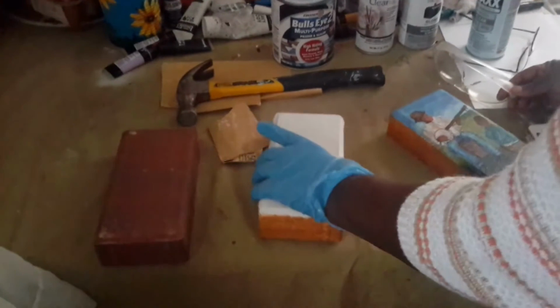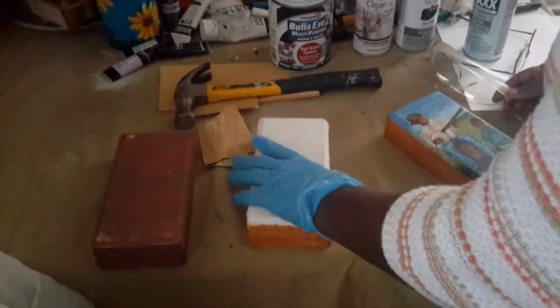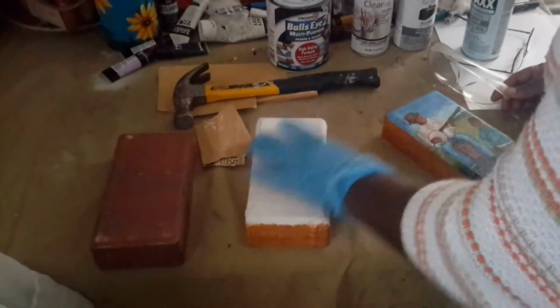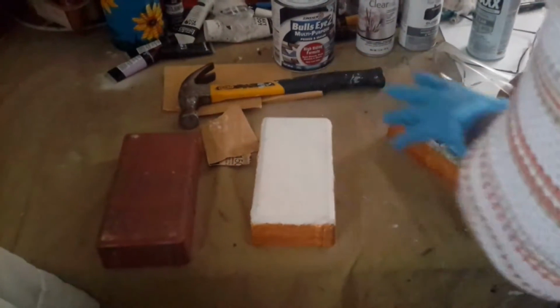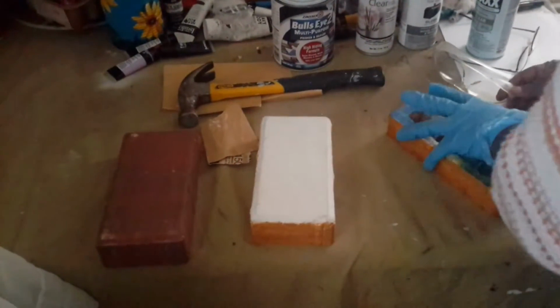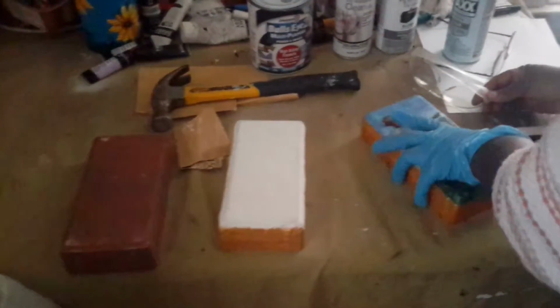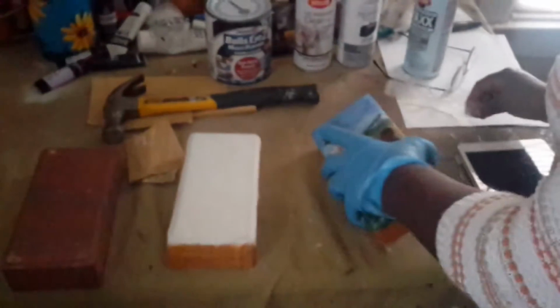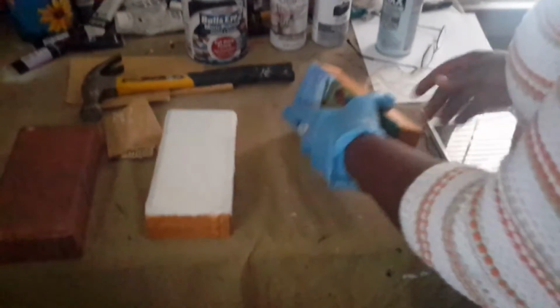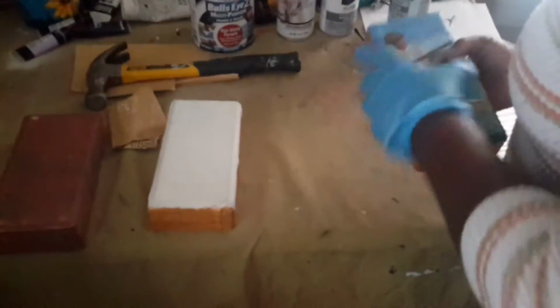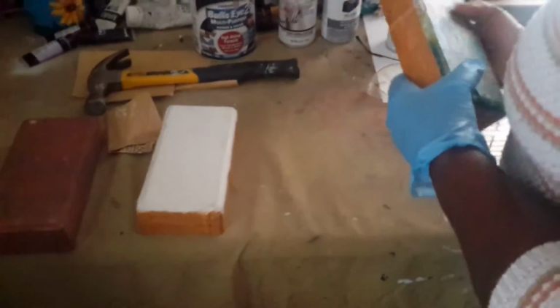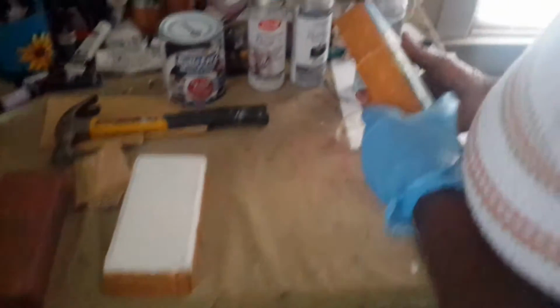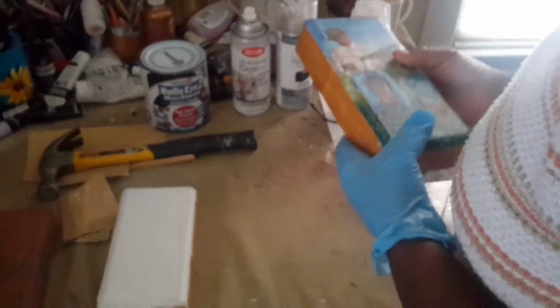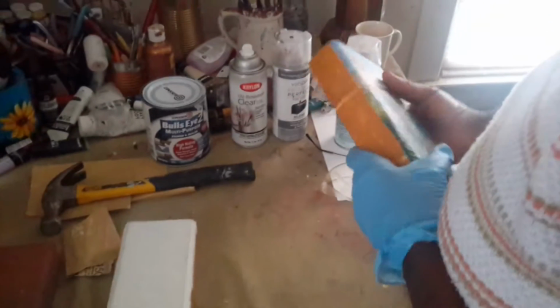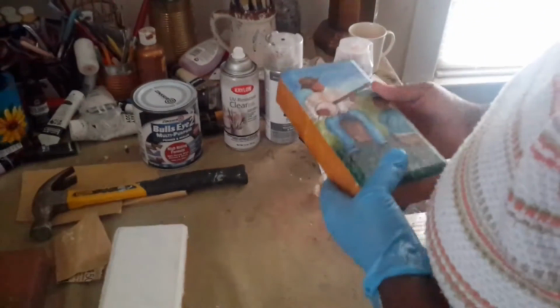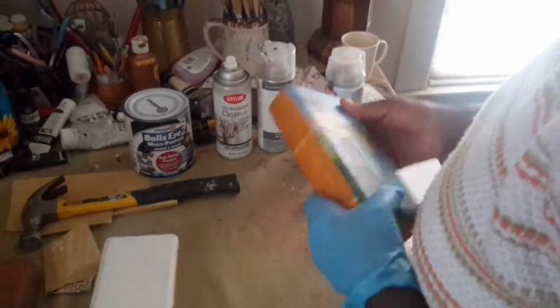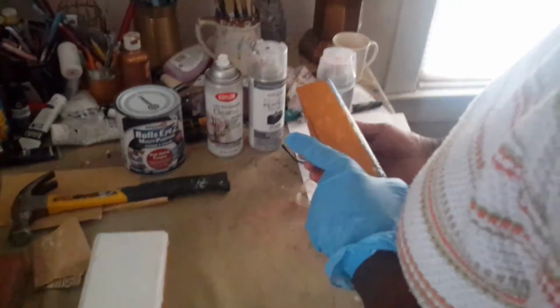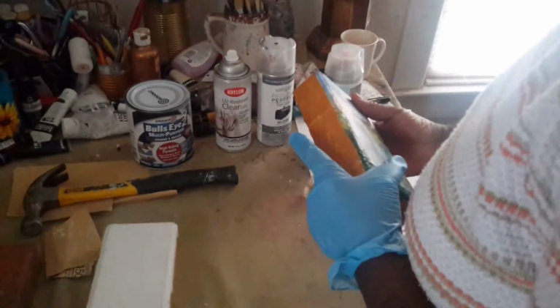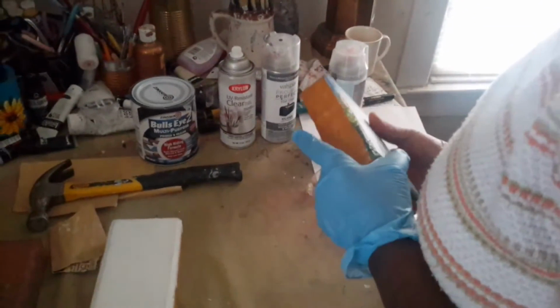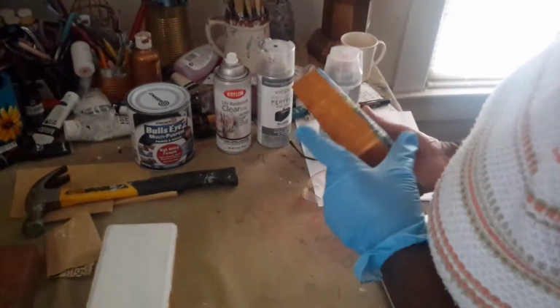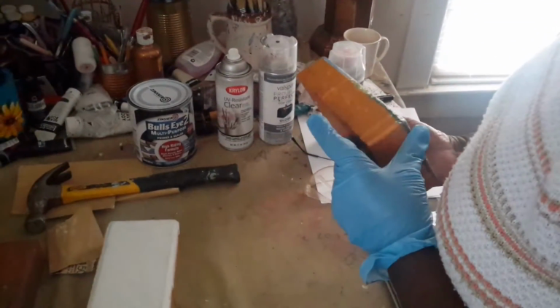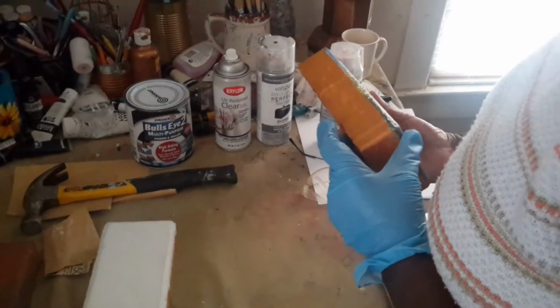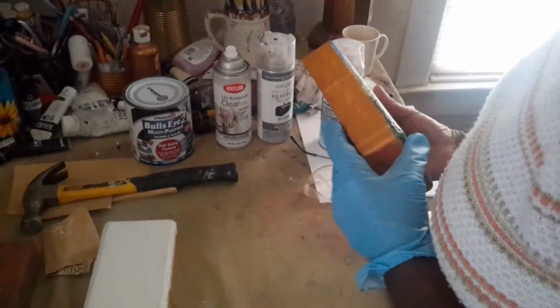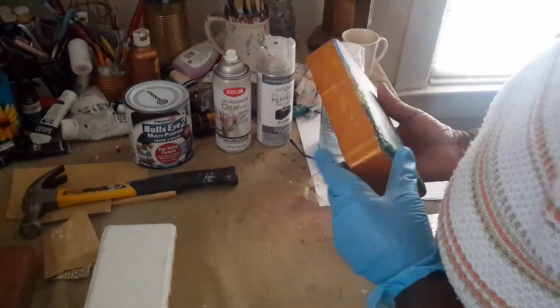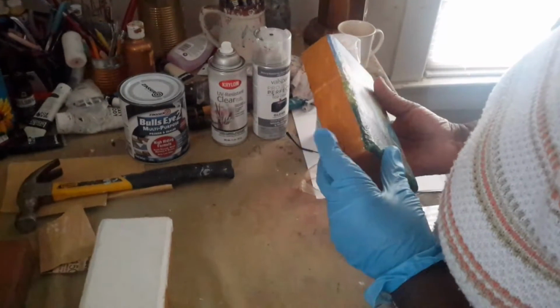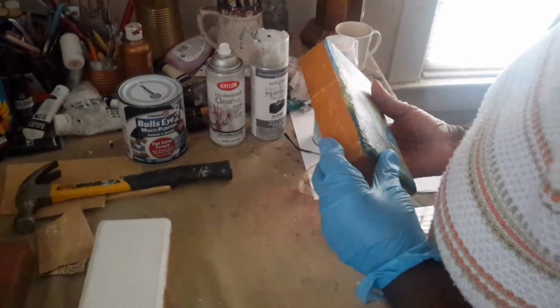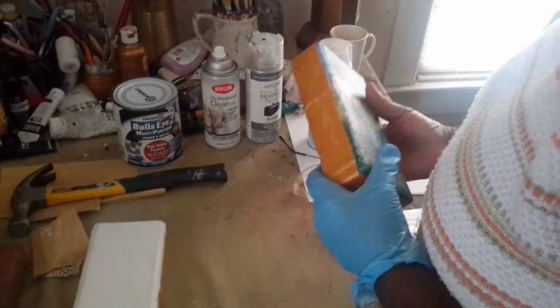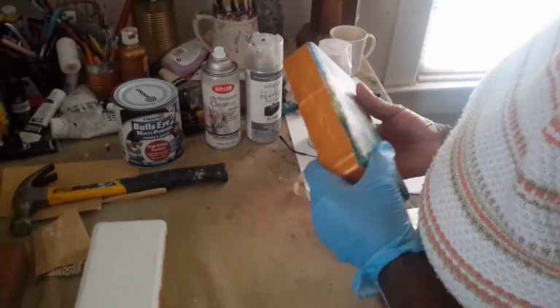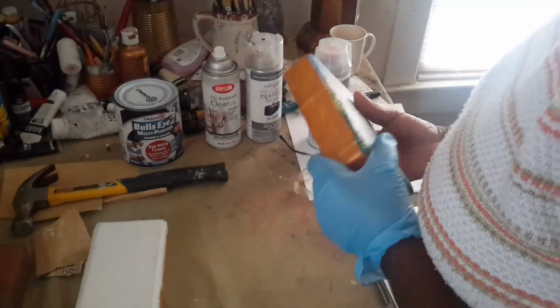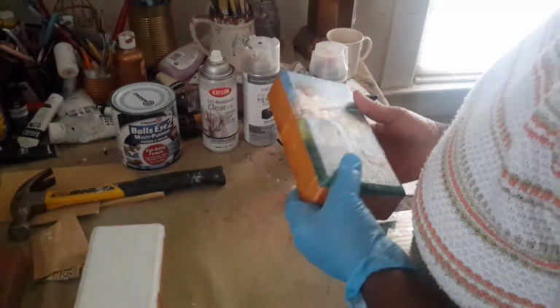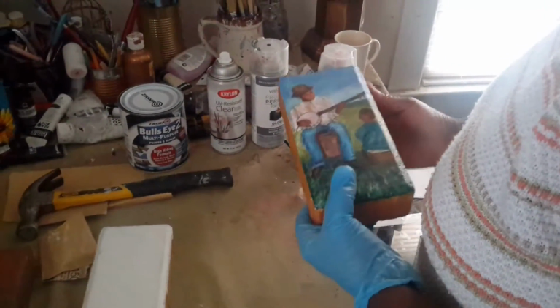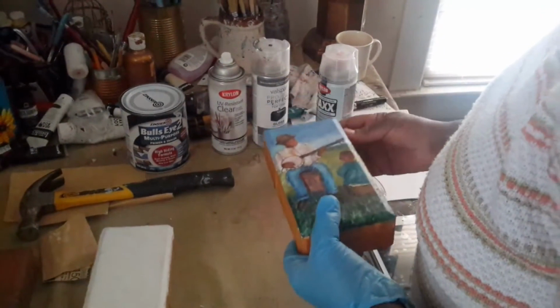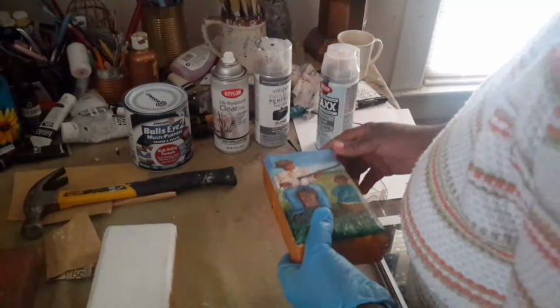The next step — and this brick here is almost finished. I'm just going to add a few things. And once it's finished, I'll sign it, put my name and the year of completion.